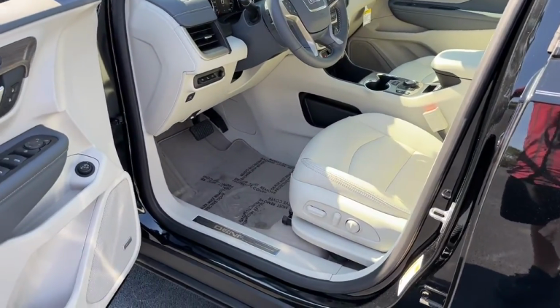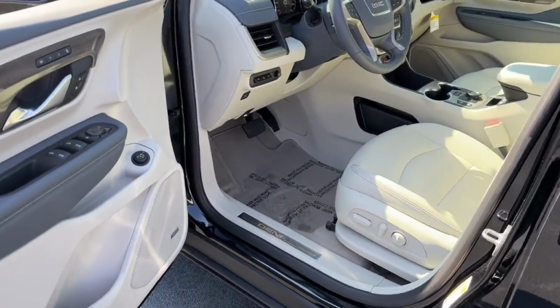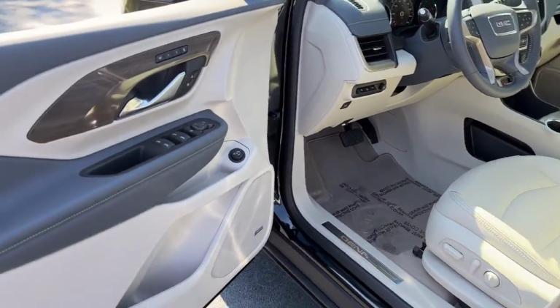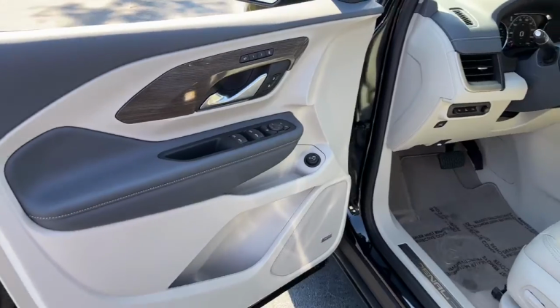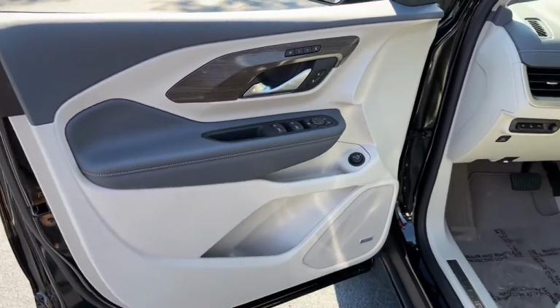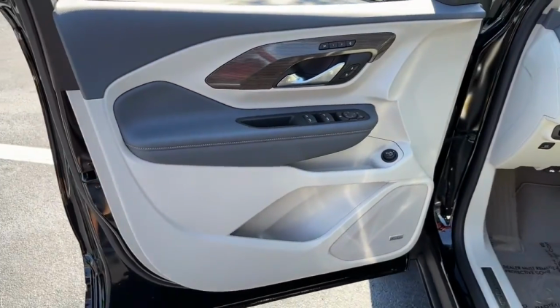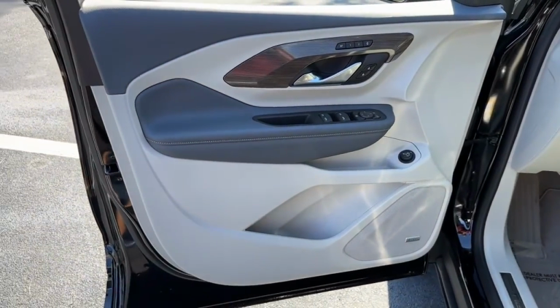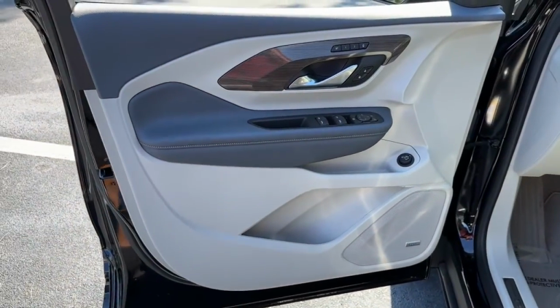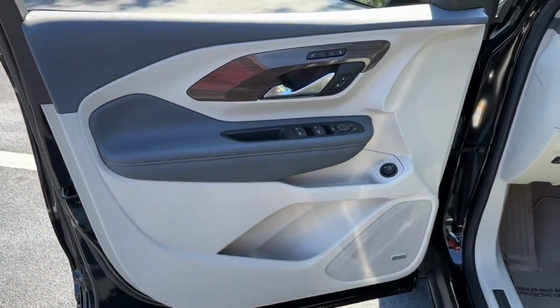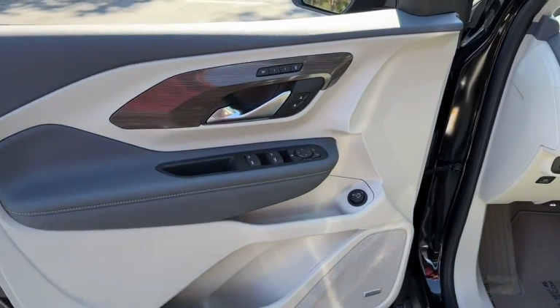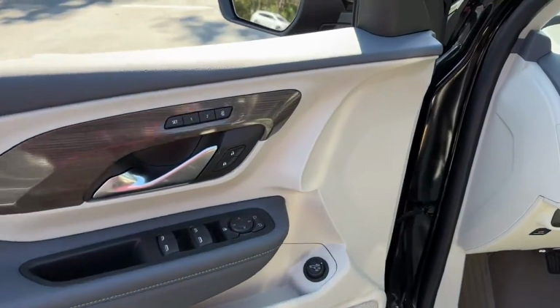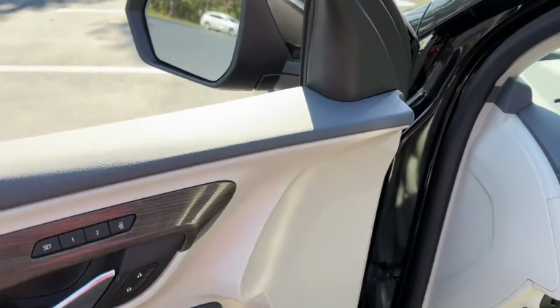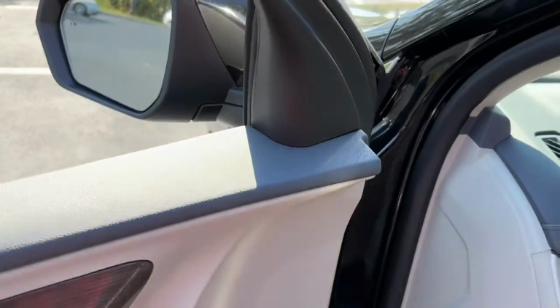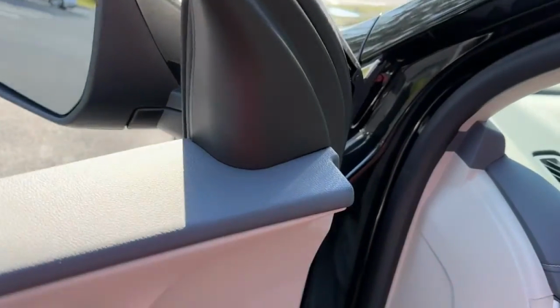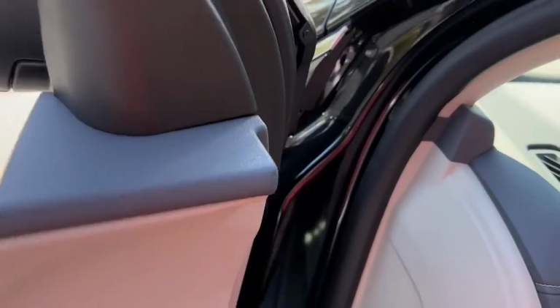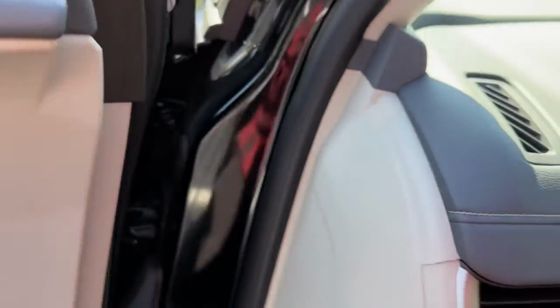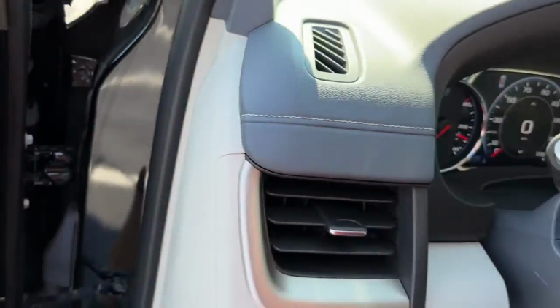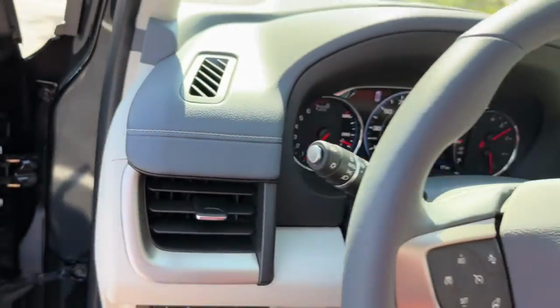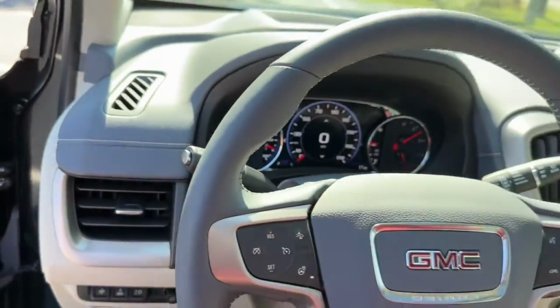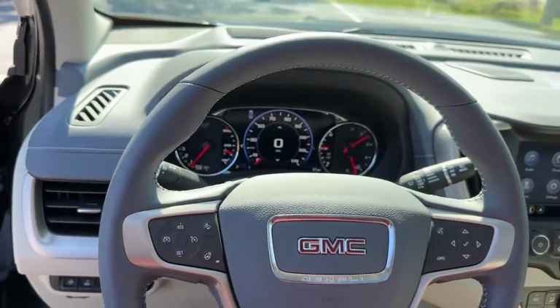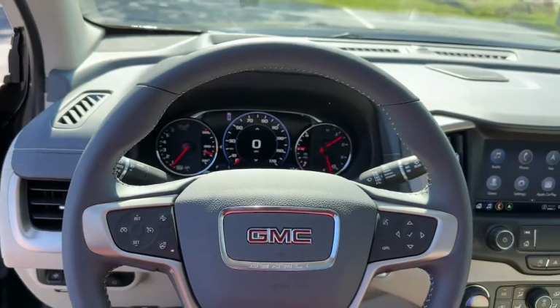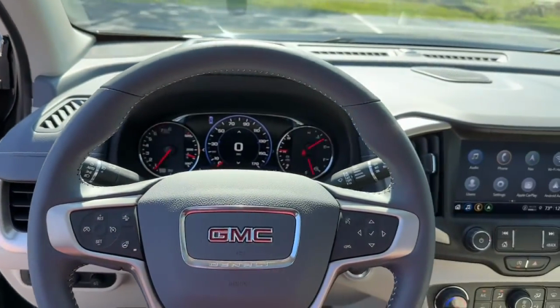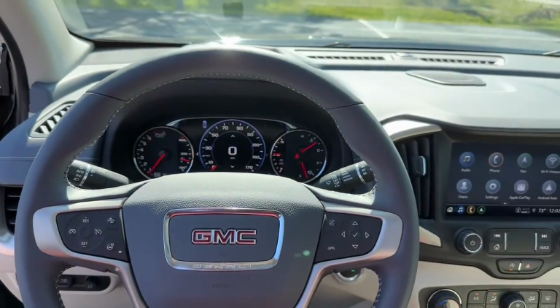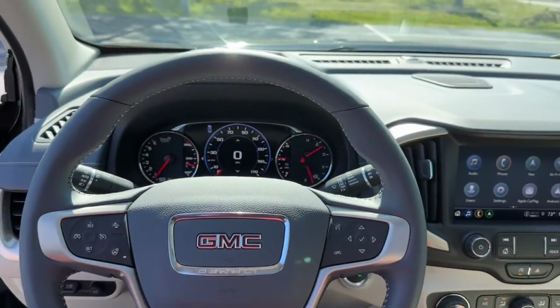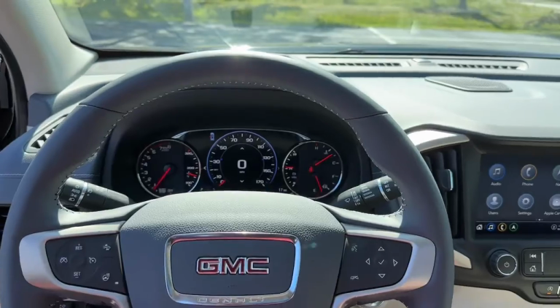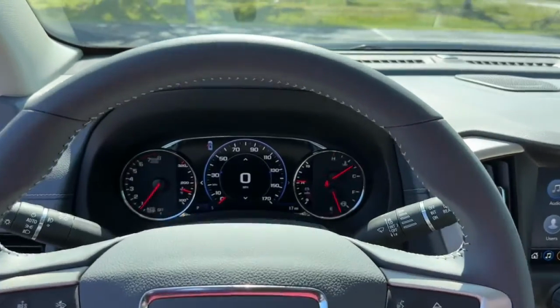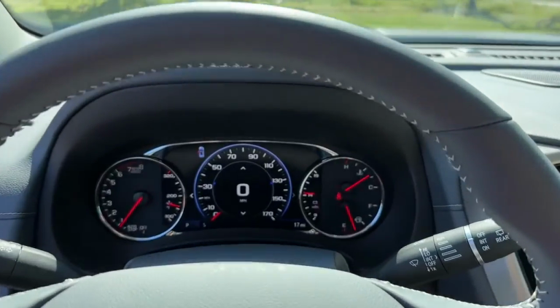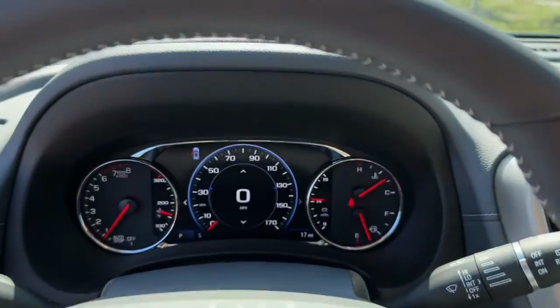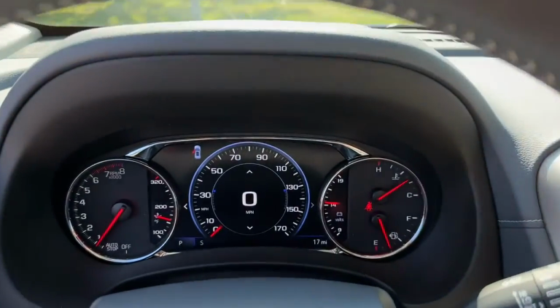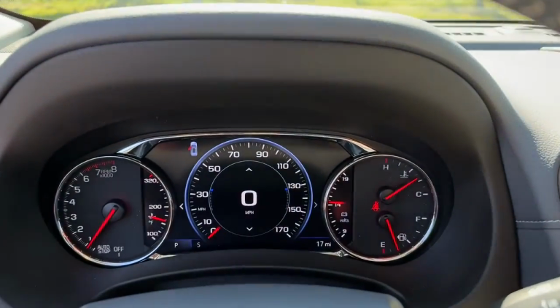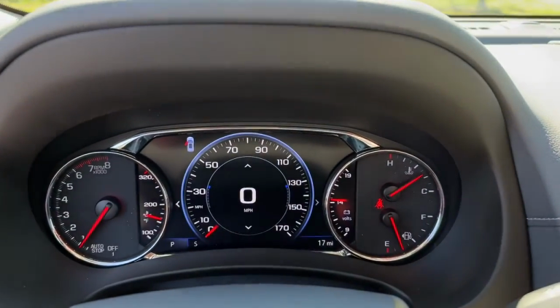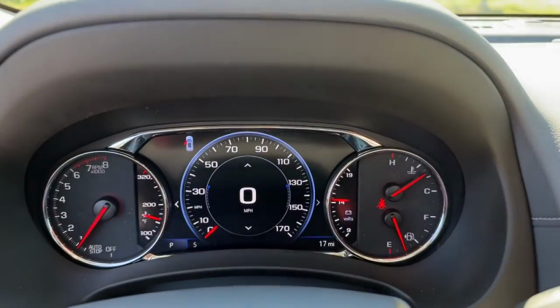Get the safety features you need and the style you want in this striking Terrain. Our team will give you an outstanding test drive experience. Stop in today.